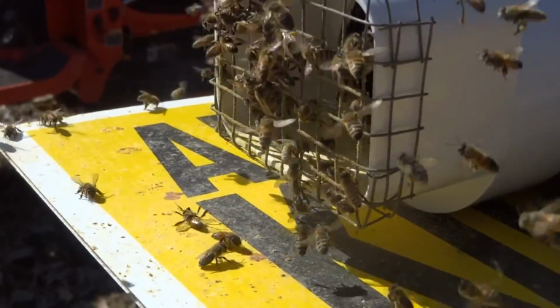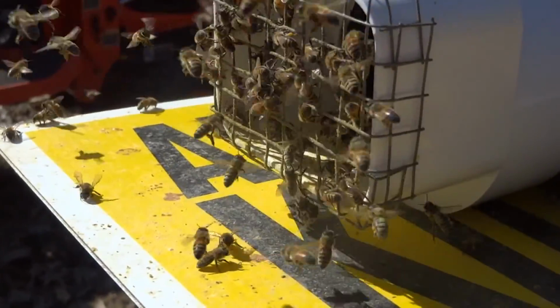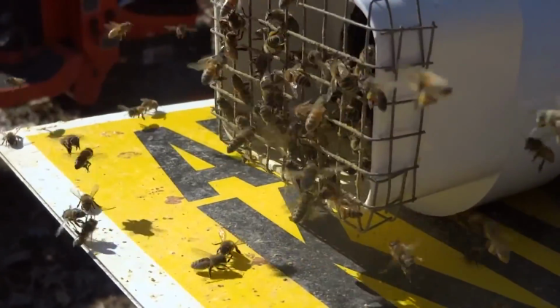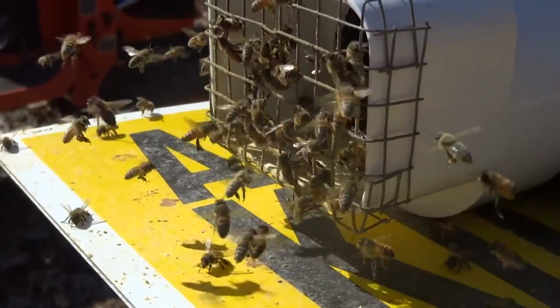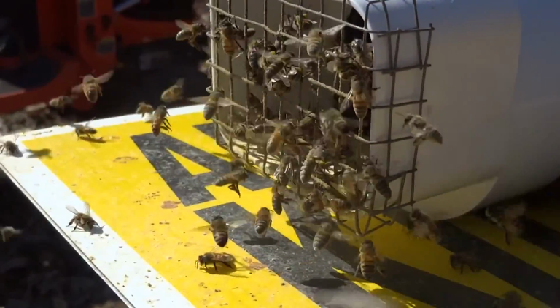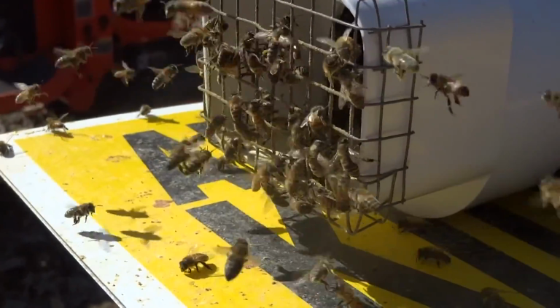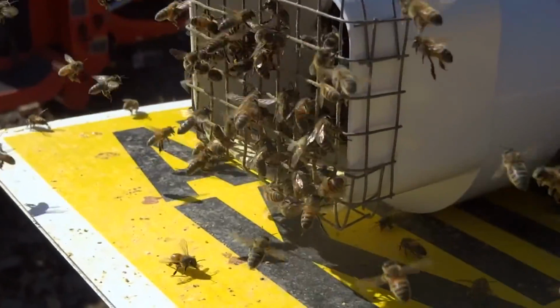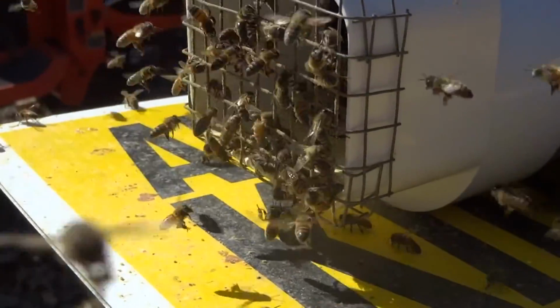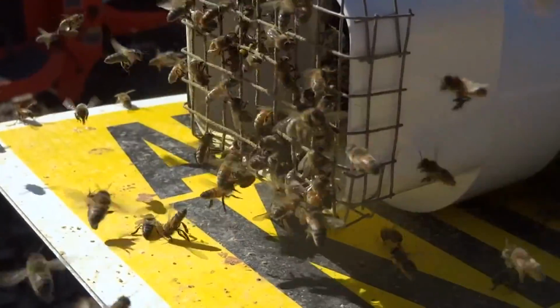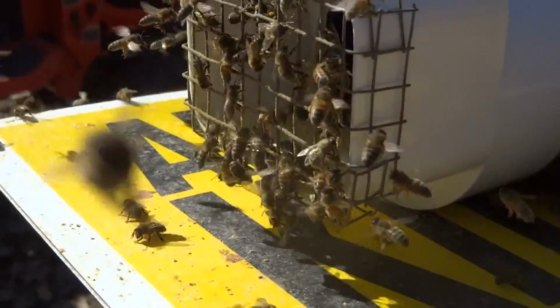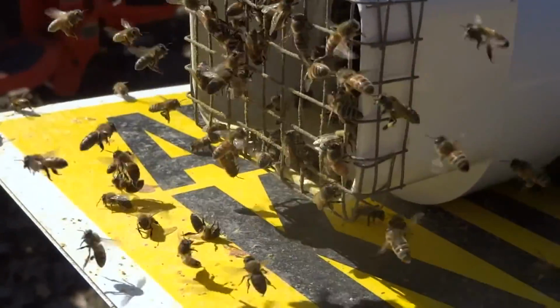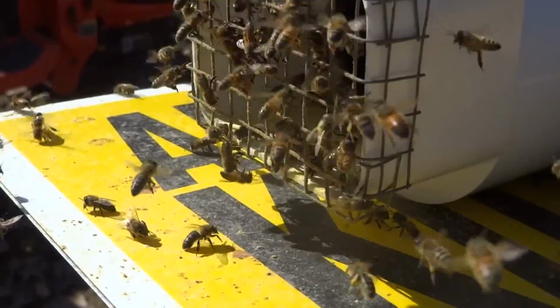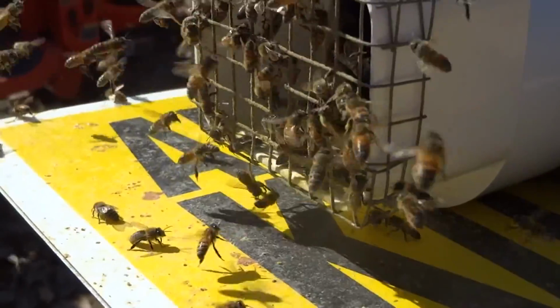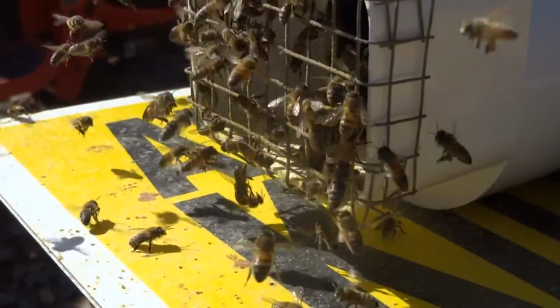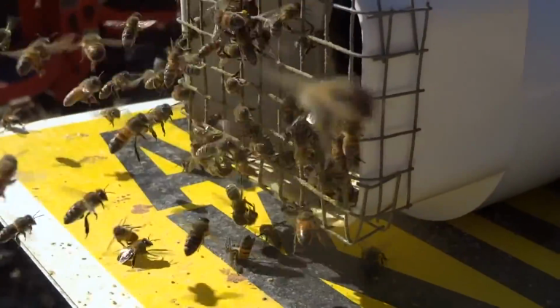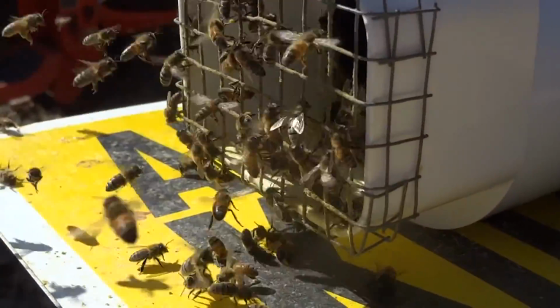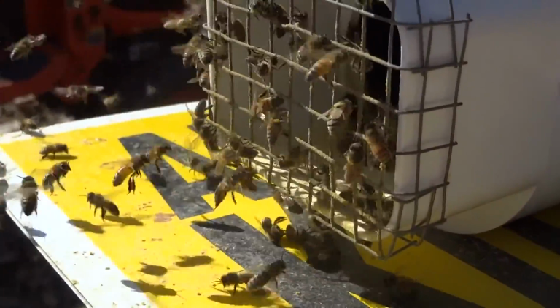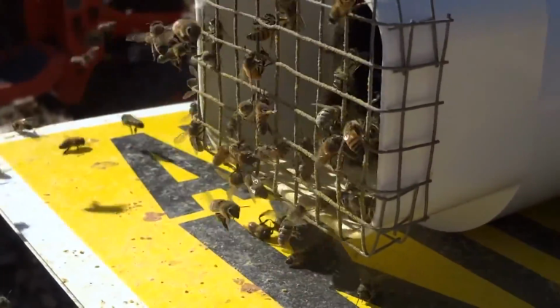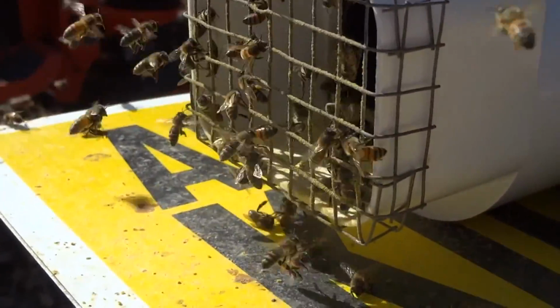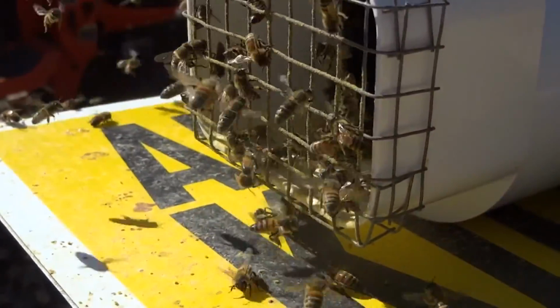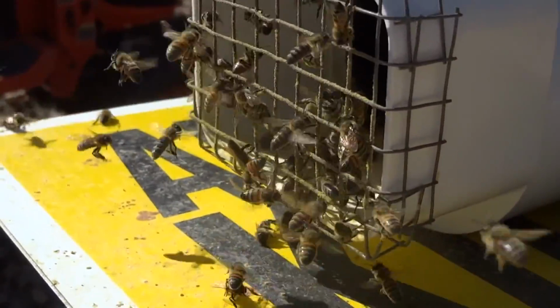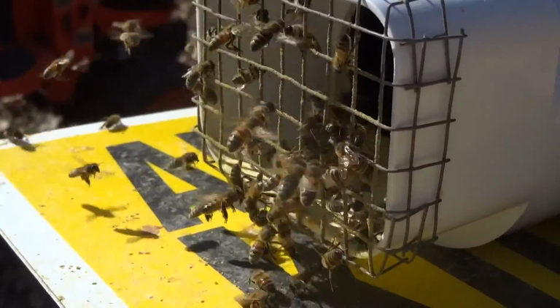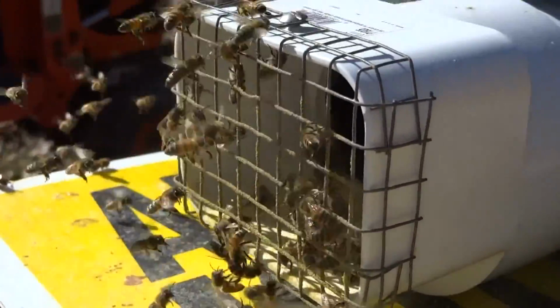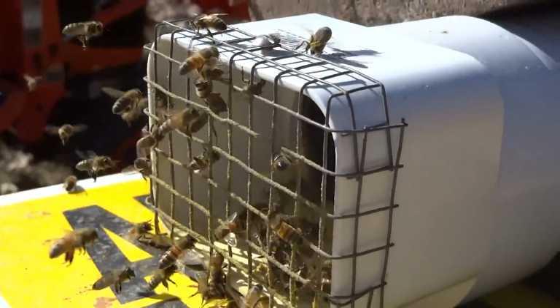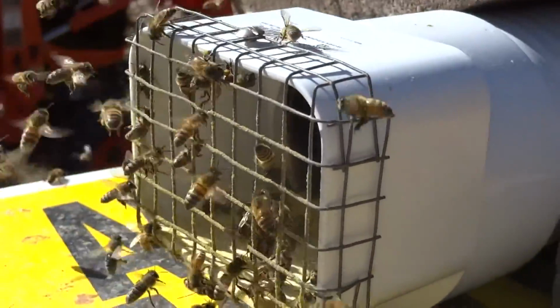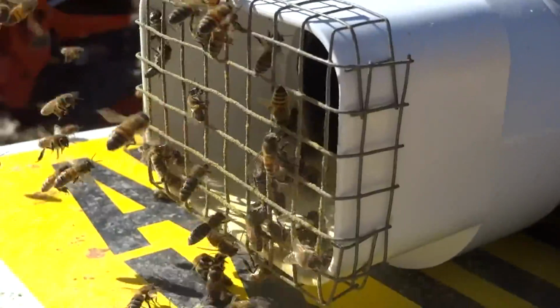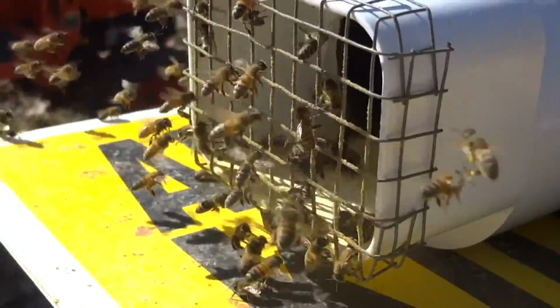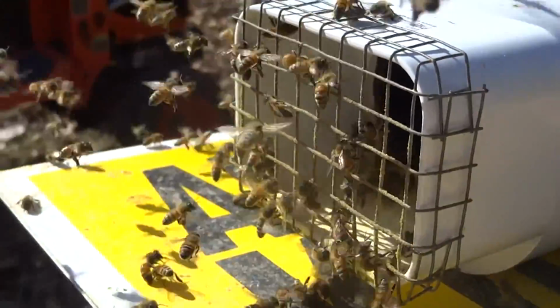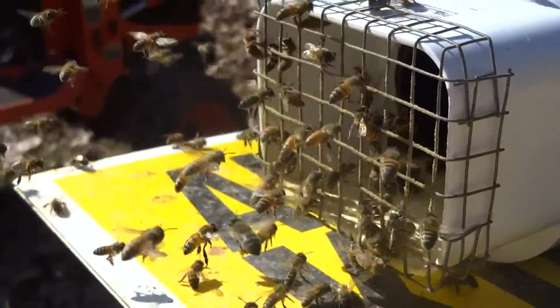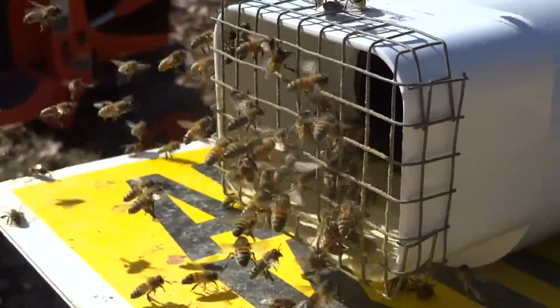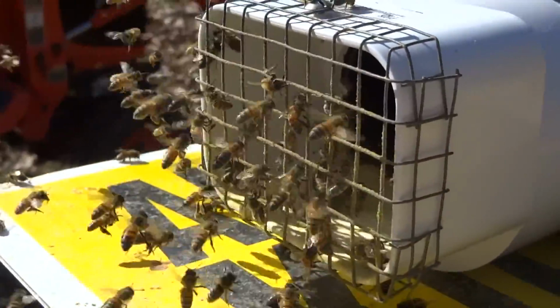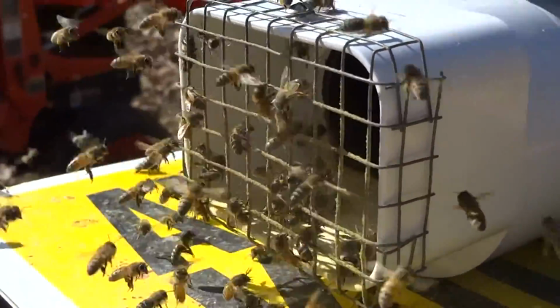They're not seeming aggressive at all. I don't have my bee gear on.